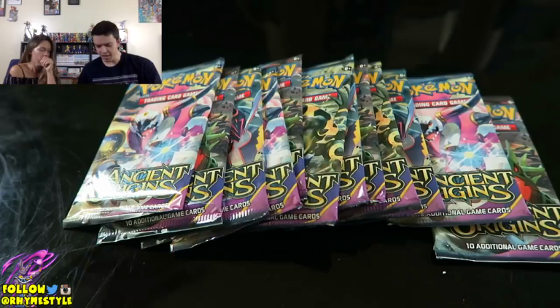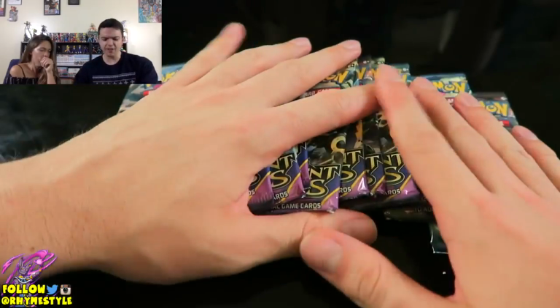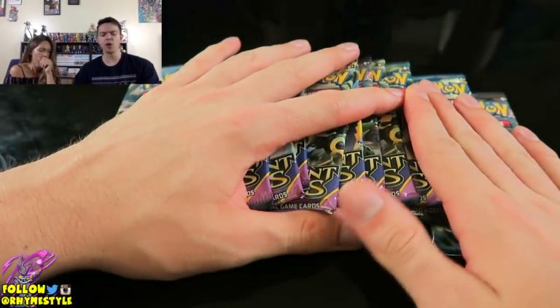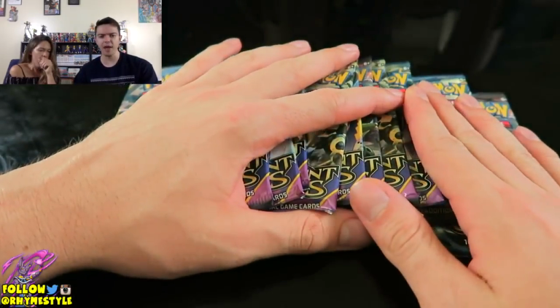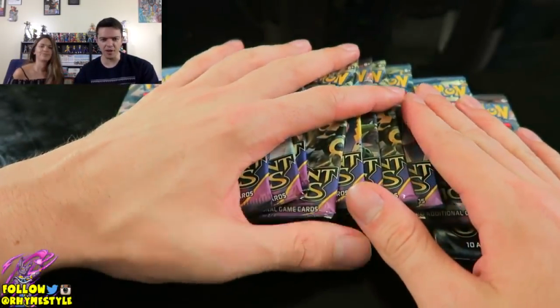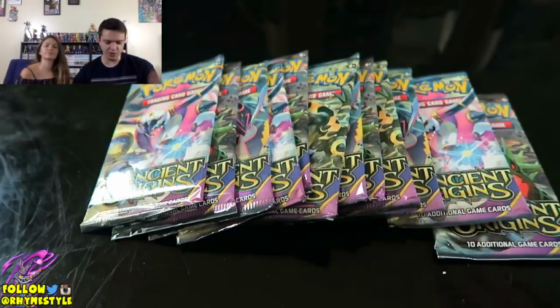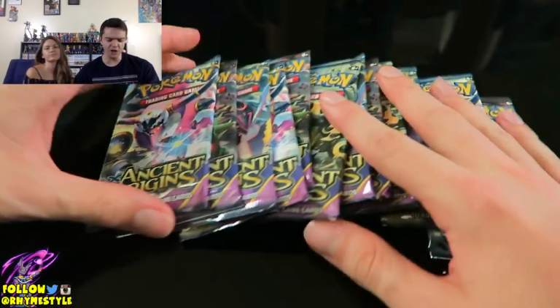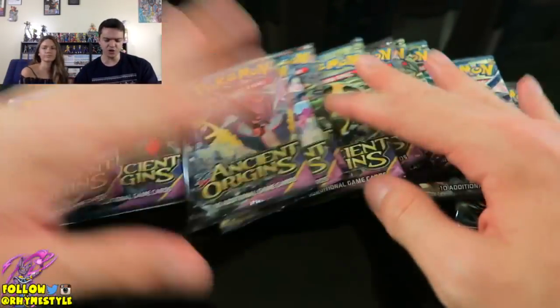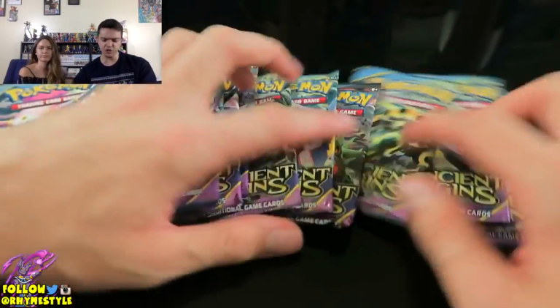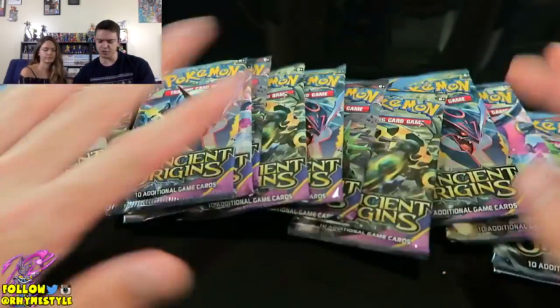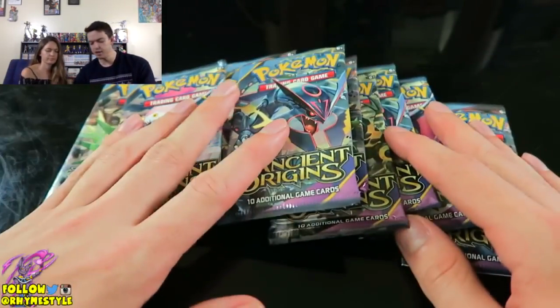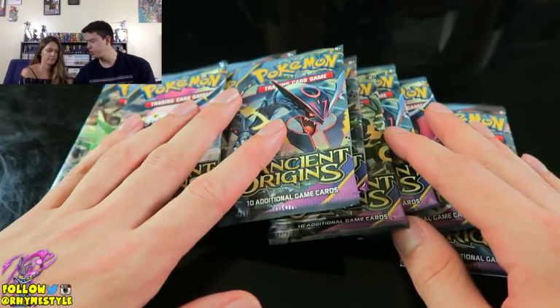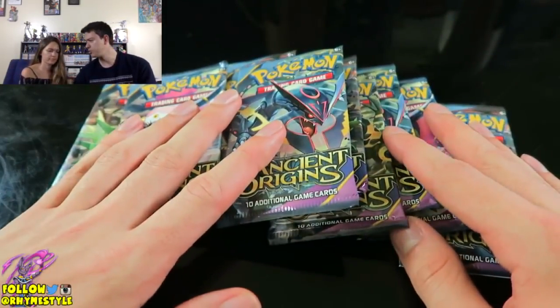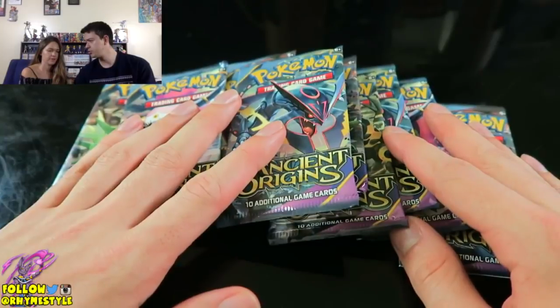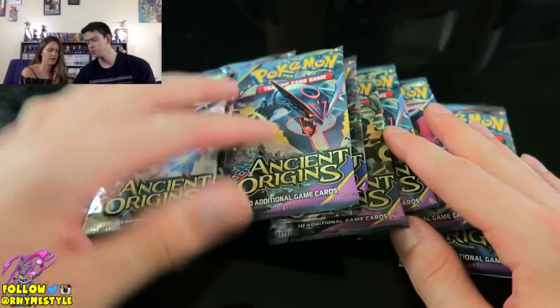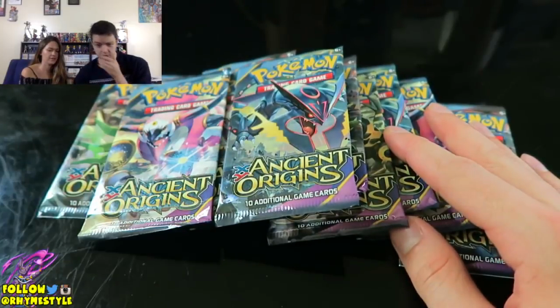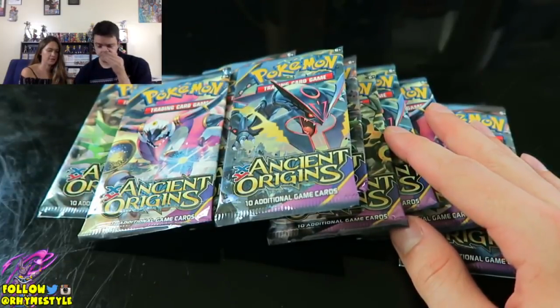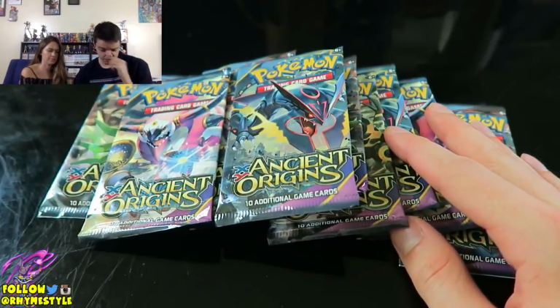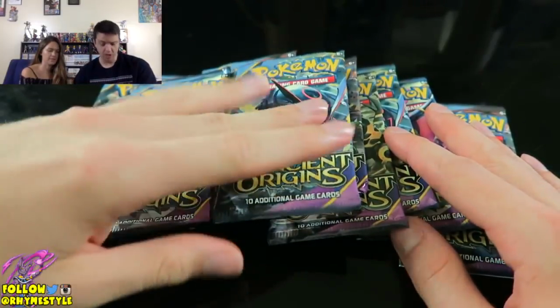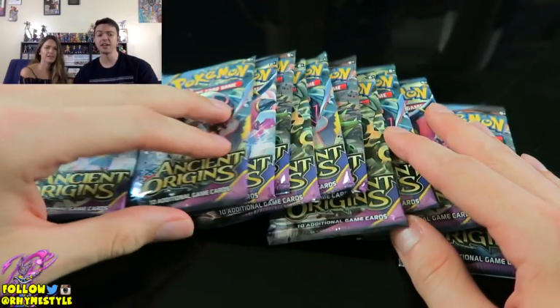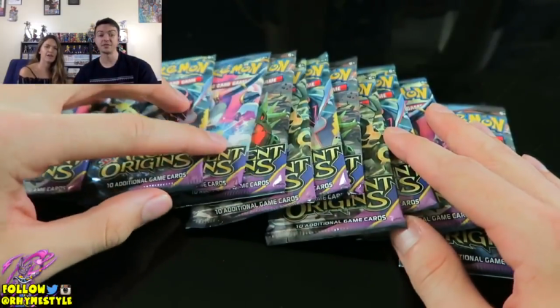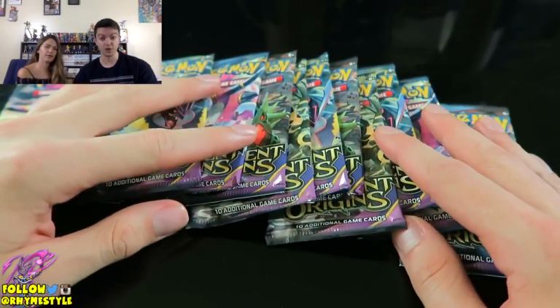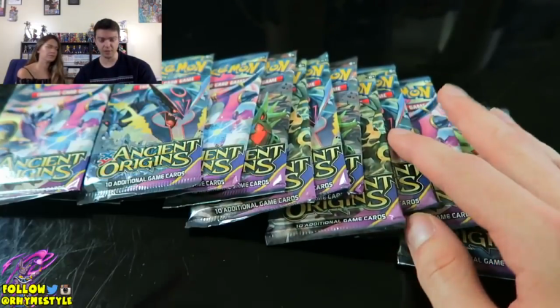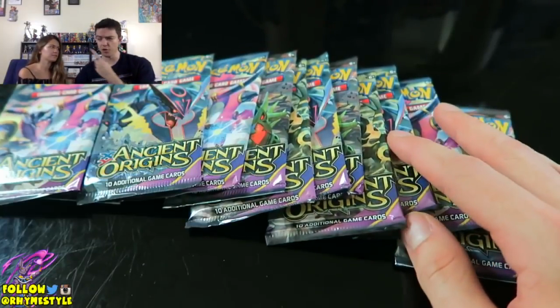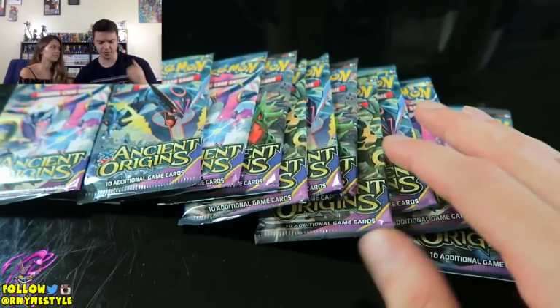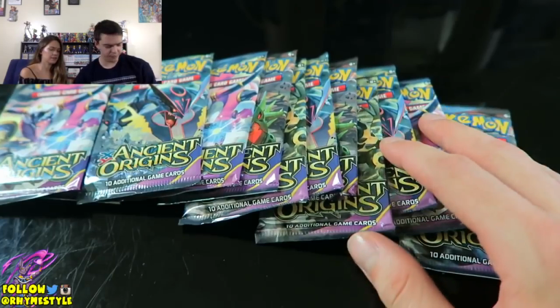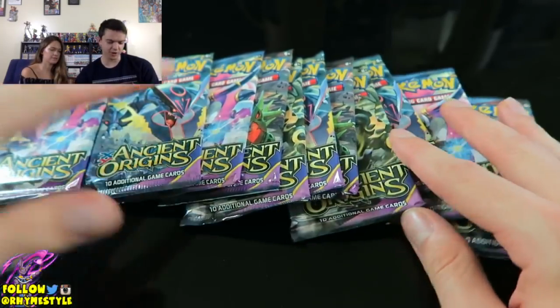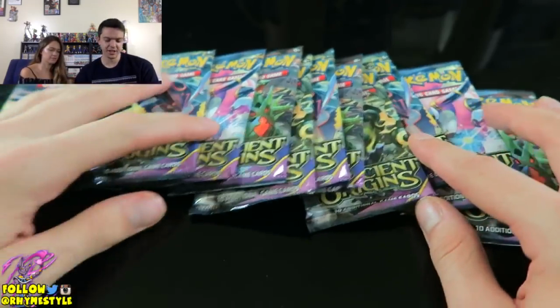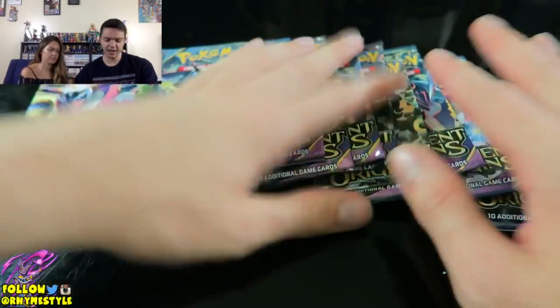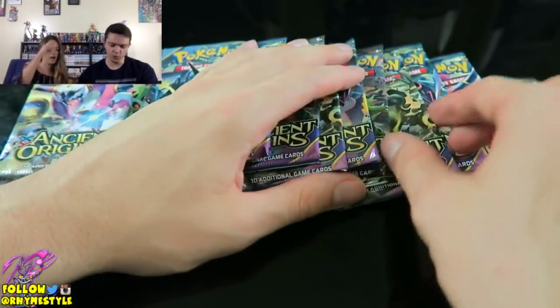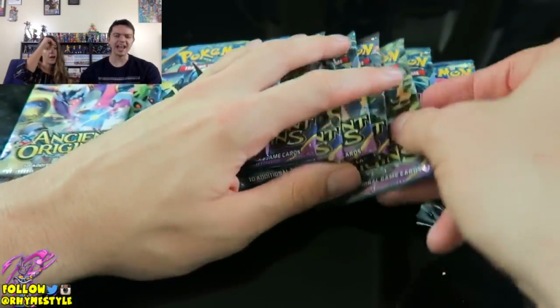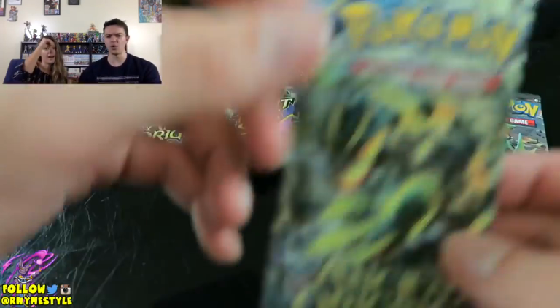Today we're back with some more Pokemon Pack openings and we're doing Ancient Origins — looking like an awesome card. What's your goal? Sceptile. My name is the Full Art, Luke. By the way, that's Full Arts for both of us — we want the Full Arts. And whoever gets it wins.